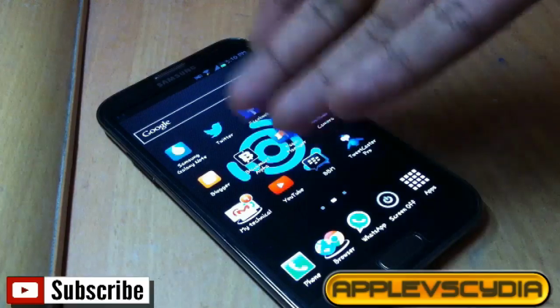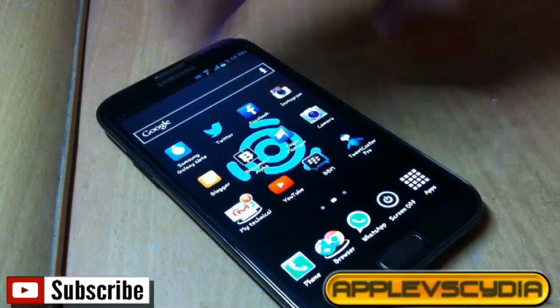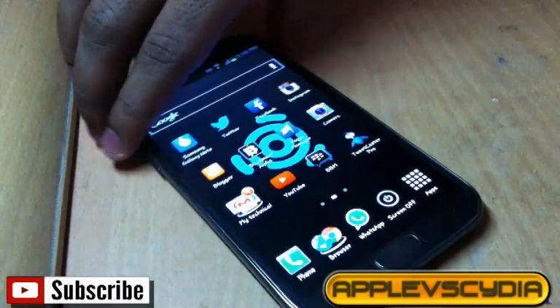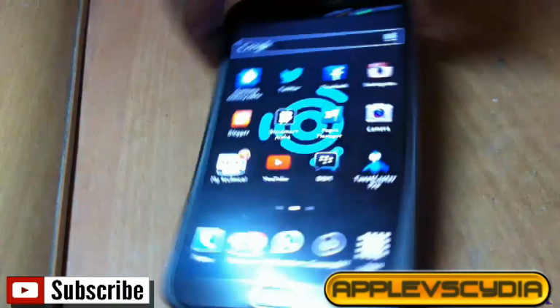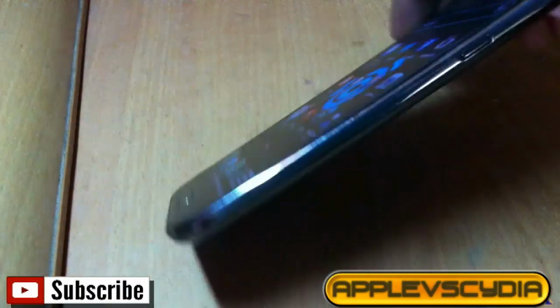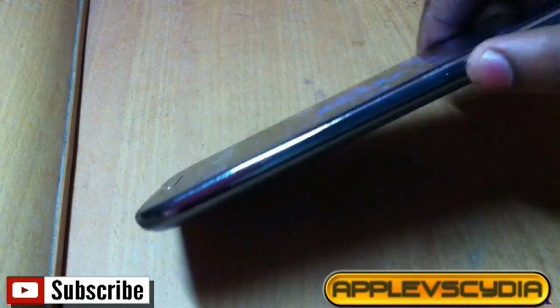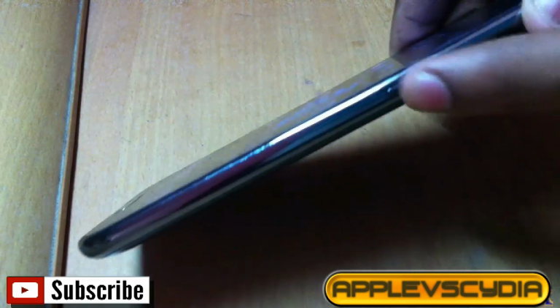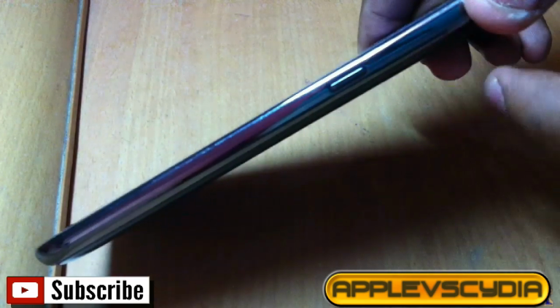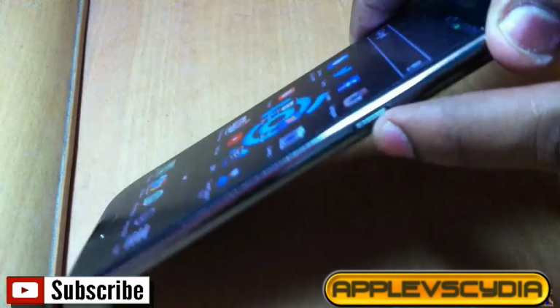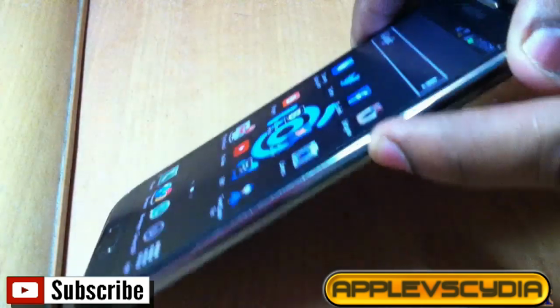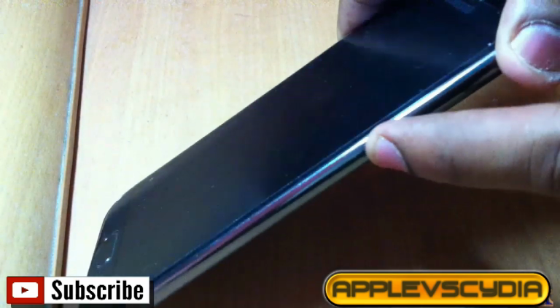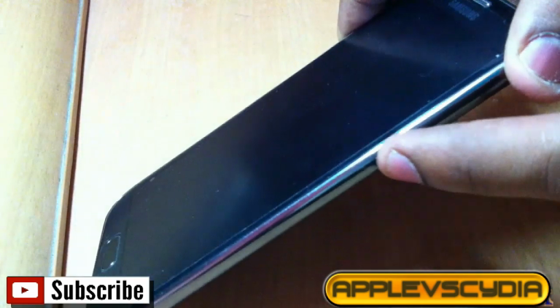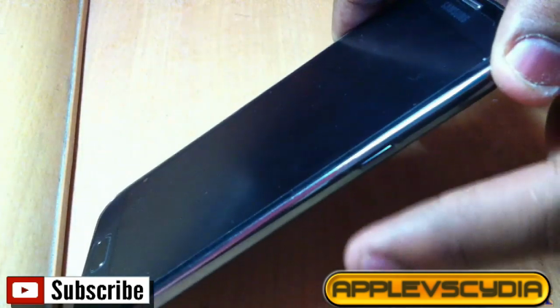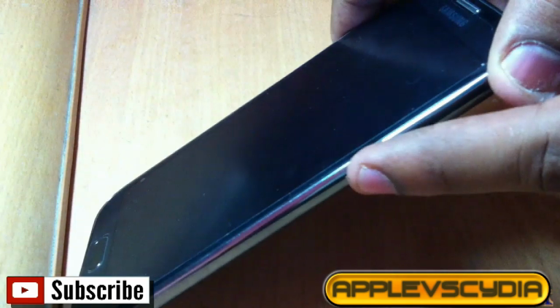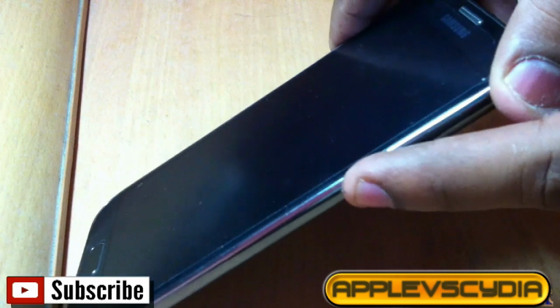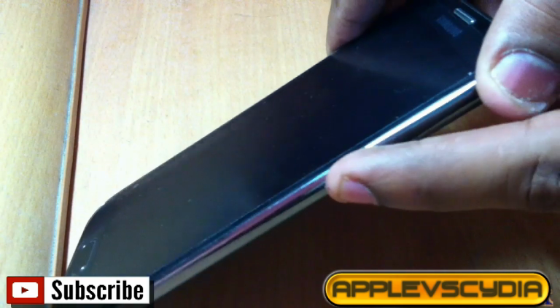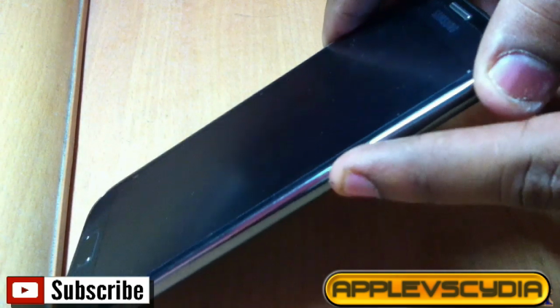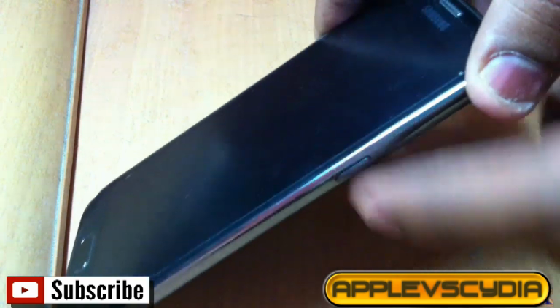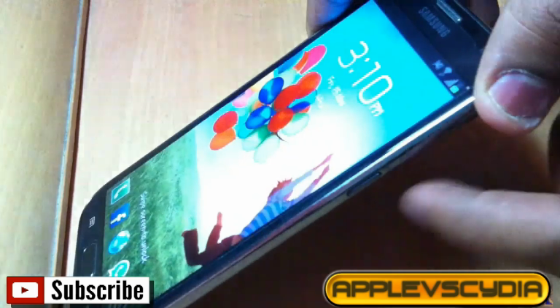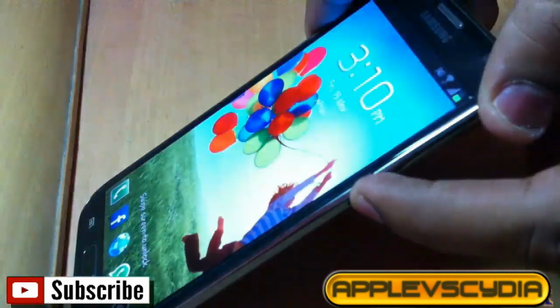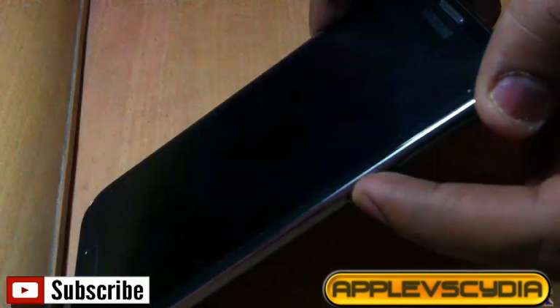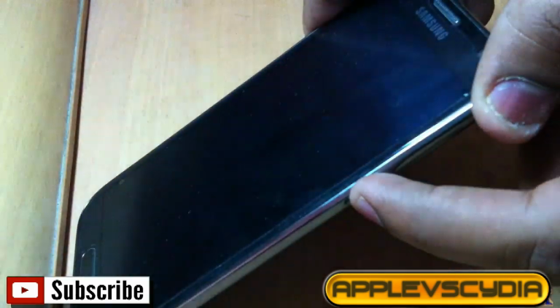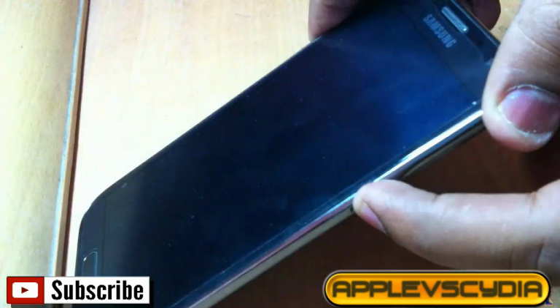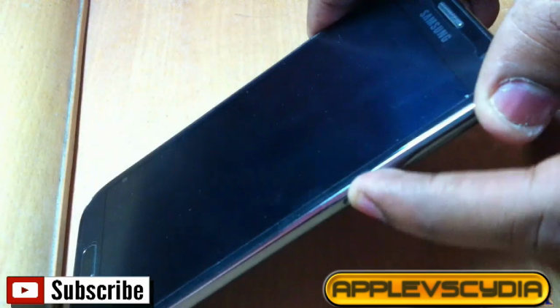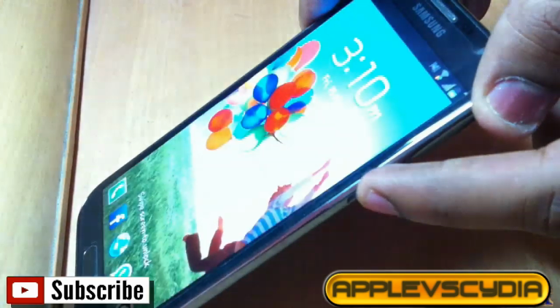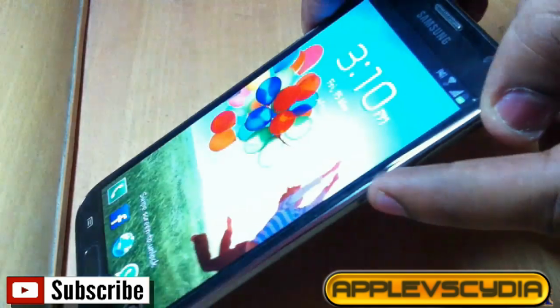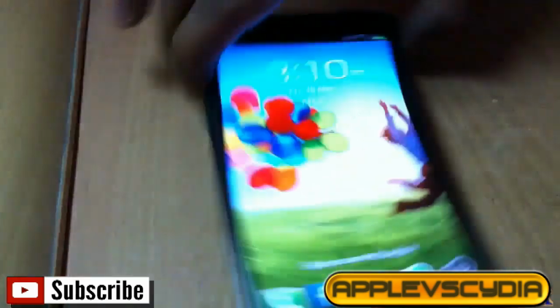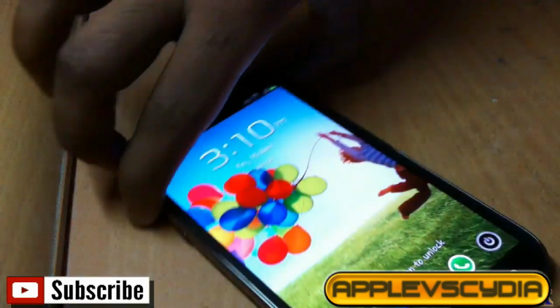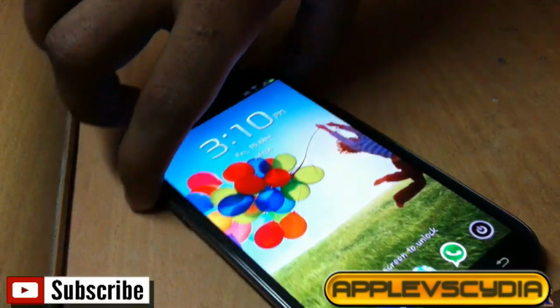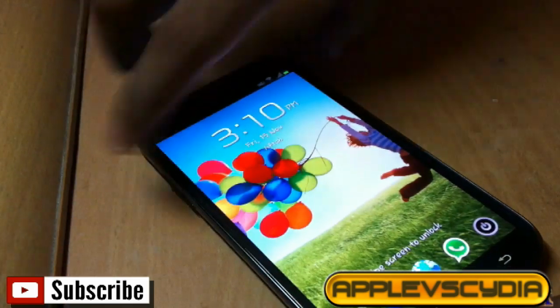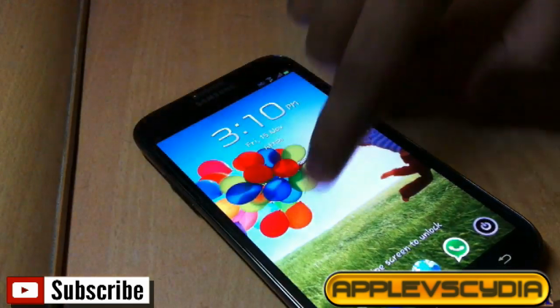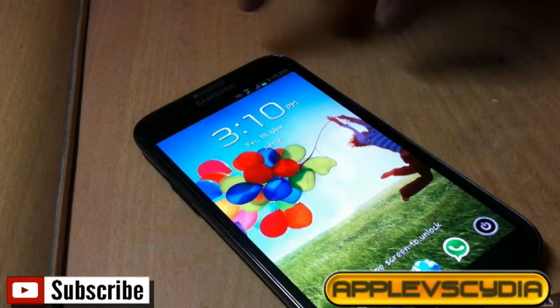So you have an Android phone and your lock button is broken. My lock button works fine — as you can see, when I press it the screen turns off, and when I press it again the screen comes back on. But in your case, this button might be broken. So there is a small fix which you can do.